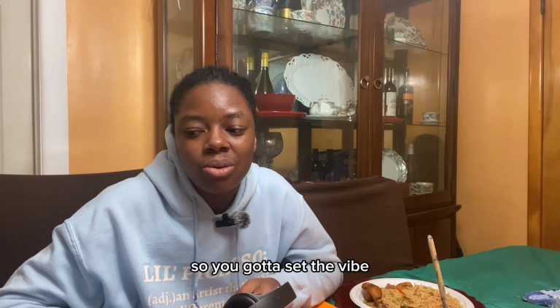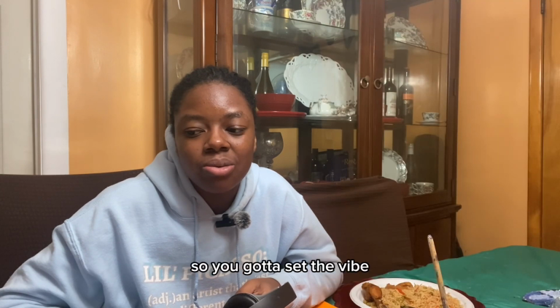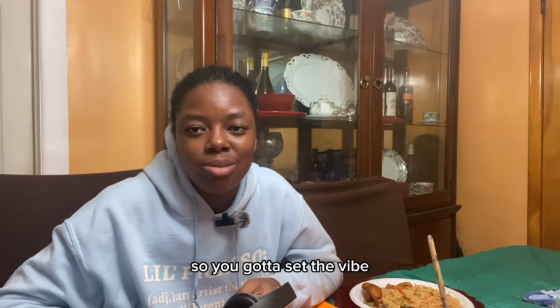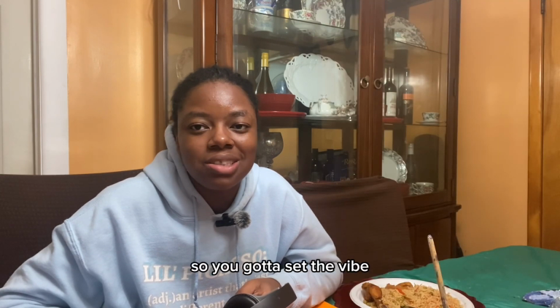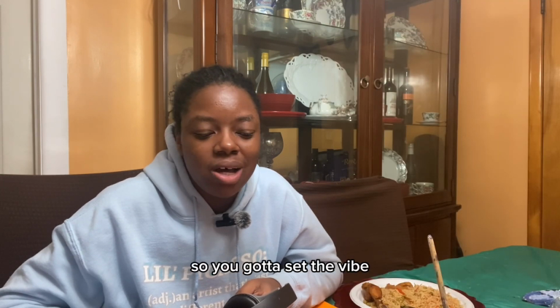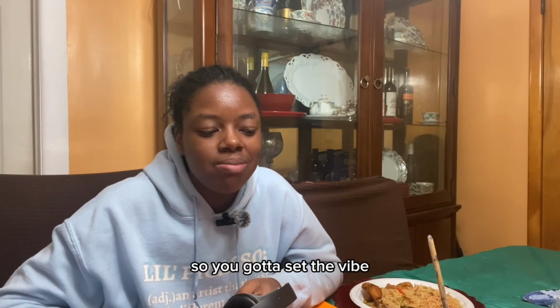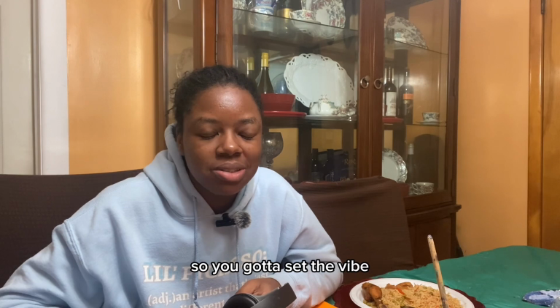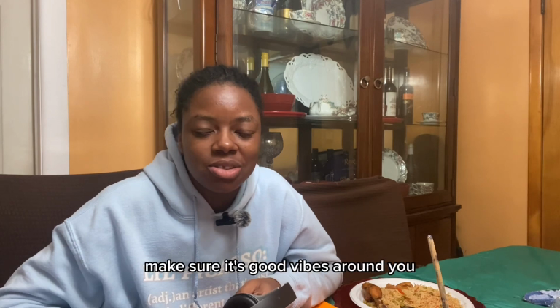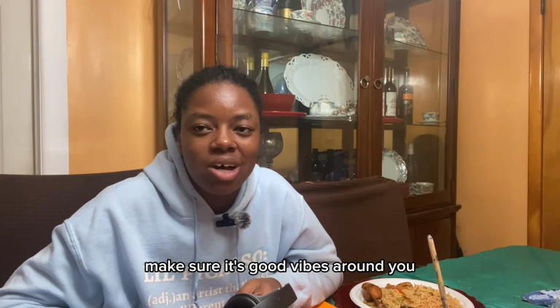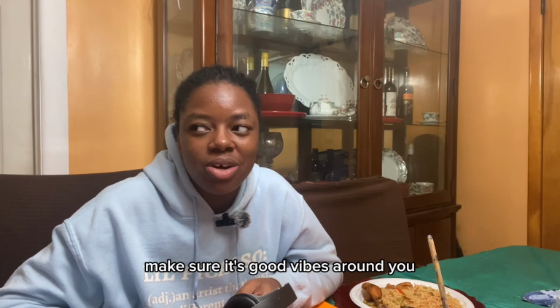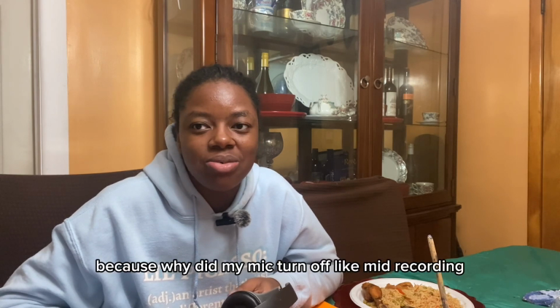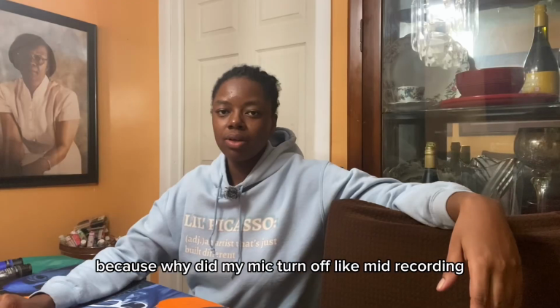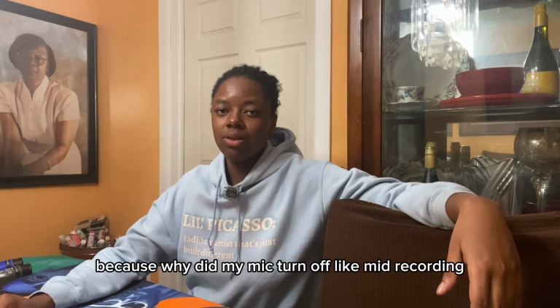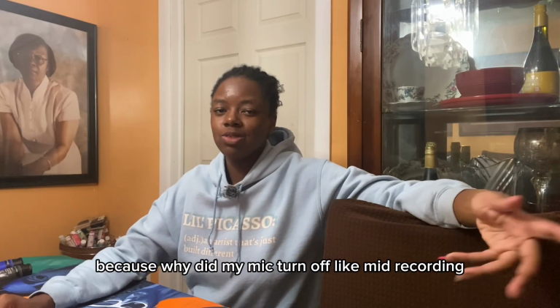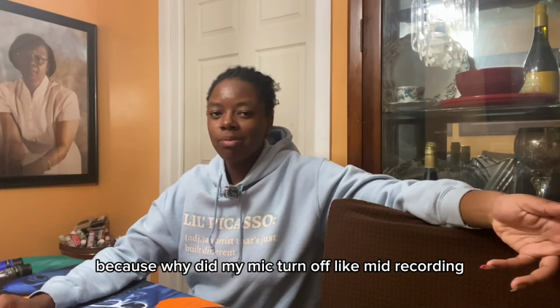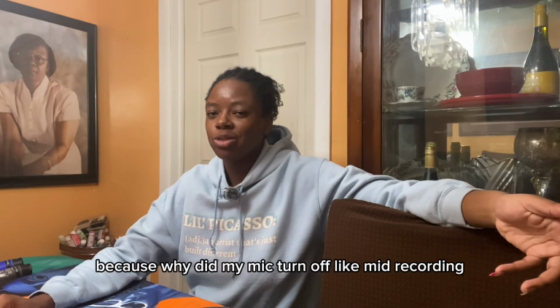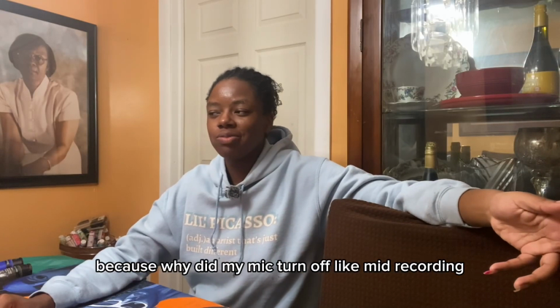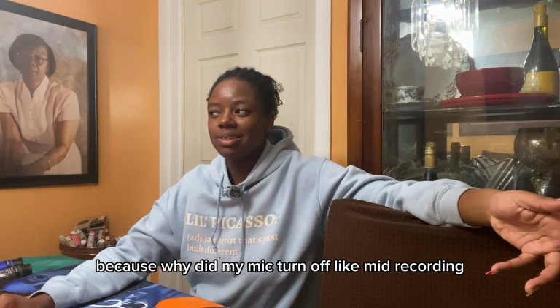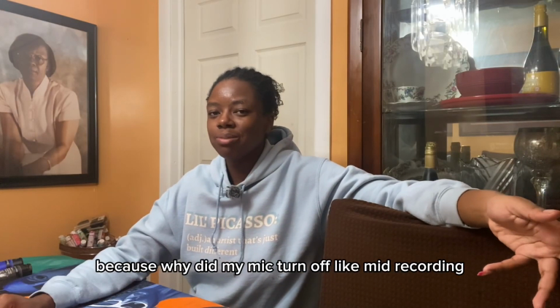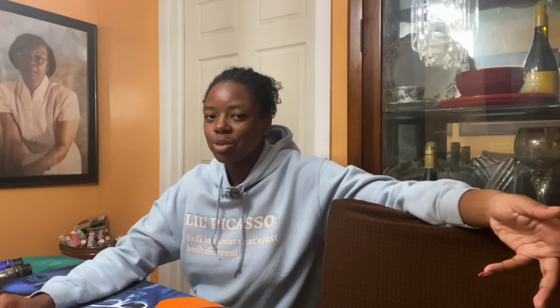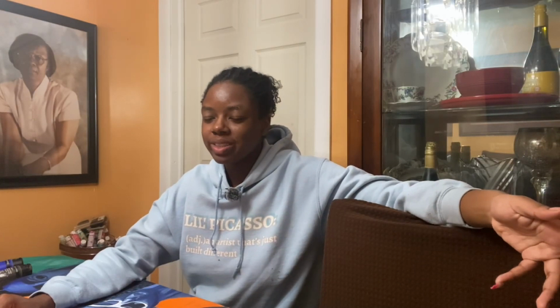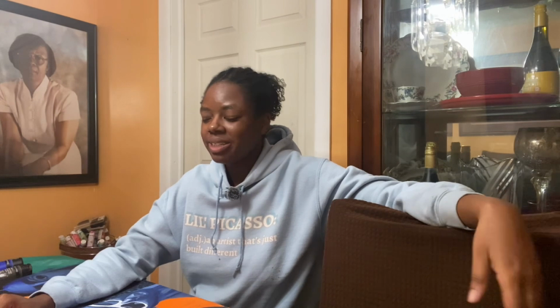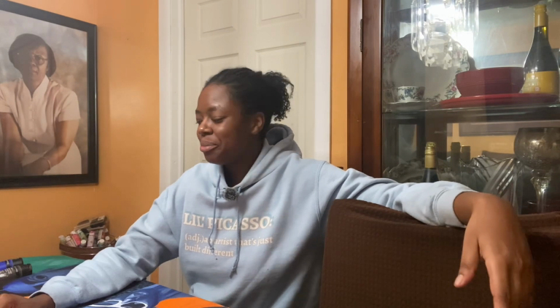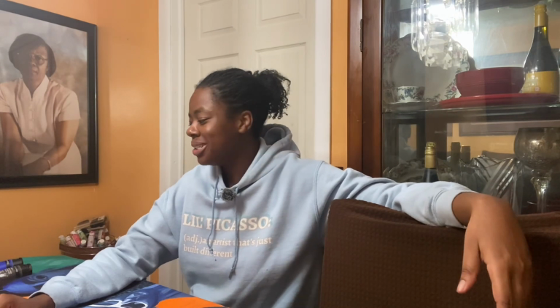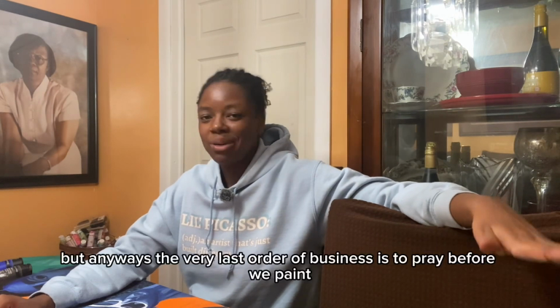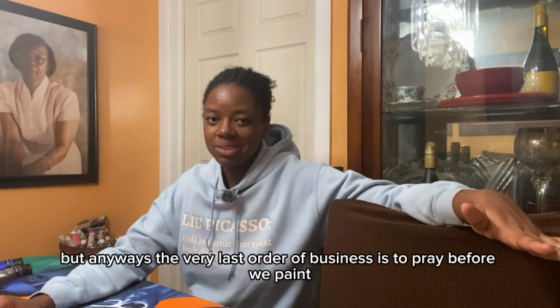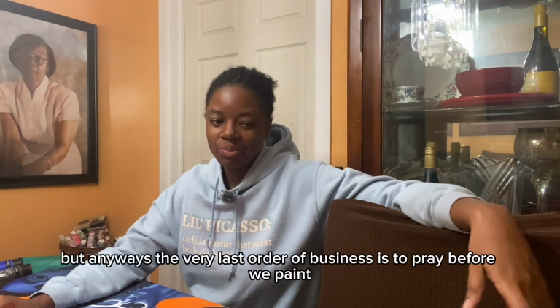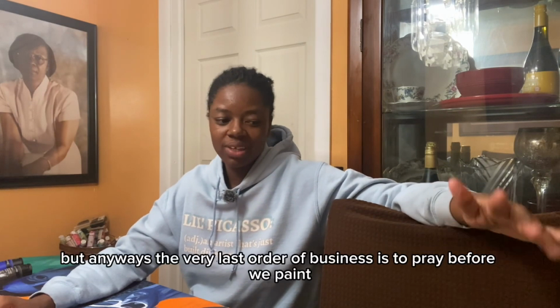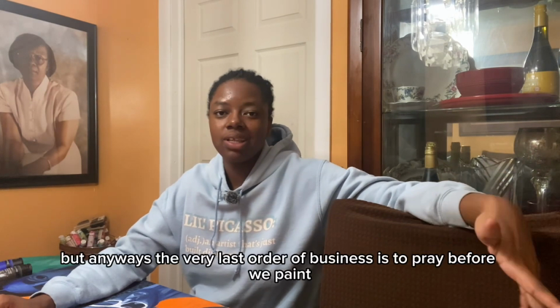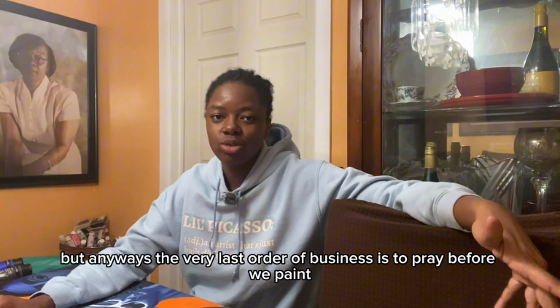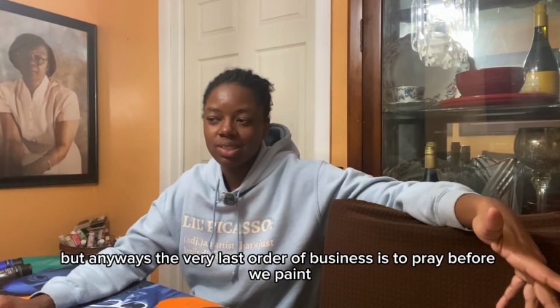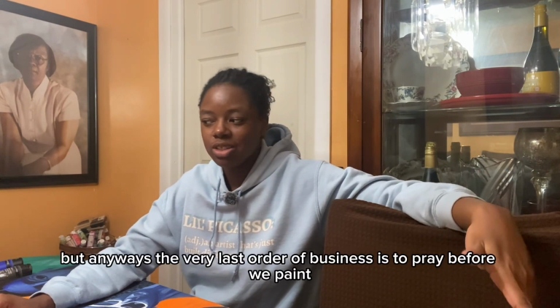You gotta set the vibe, make sure it's just good vibes all around. My mic turned off mid-recording, but anyway the very last order of business is coming up.